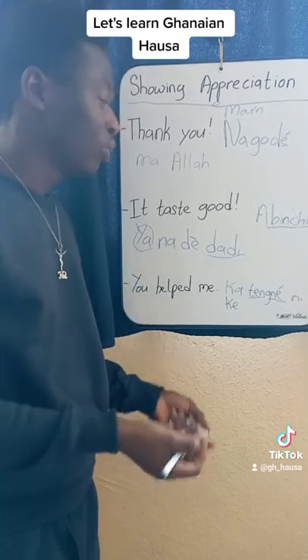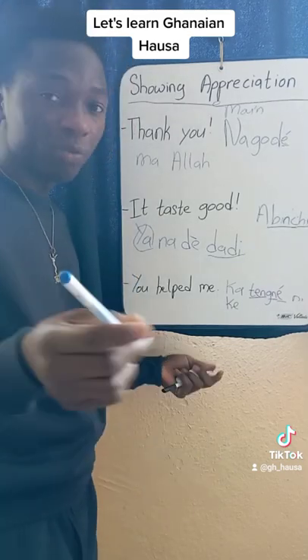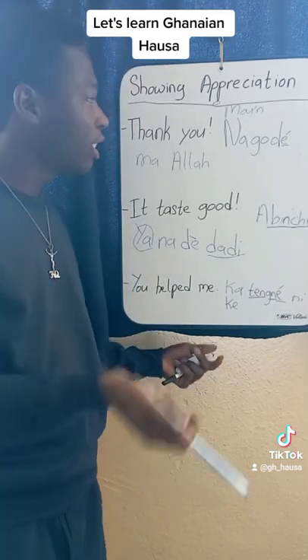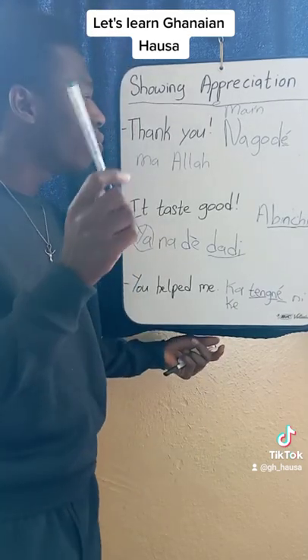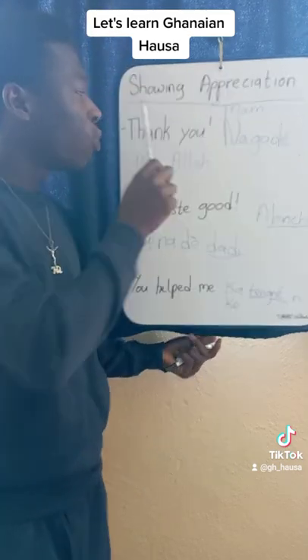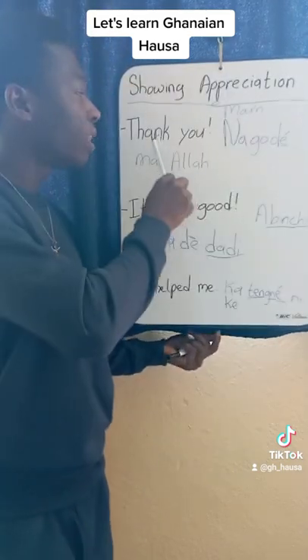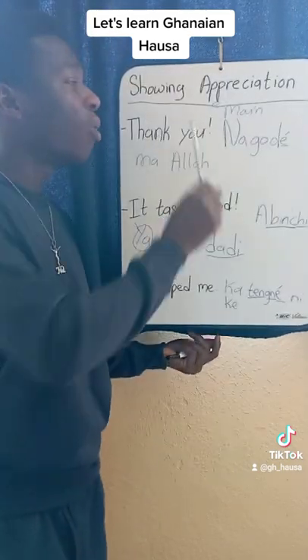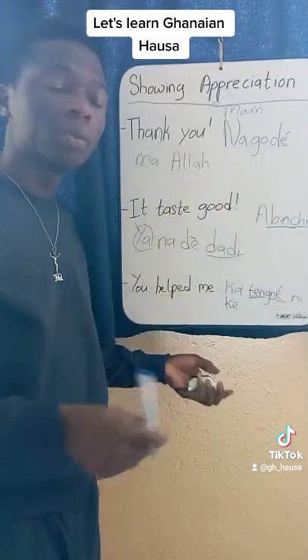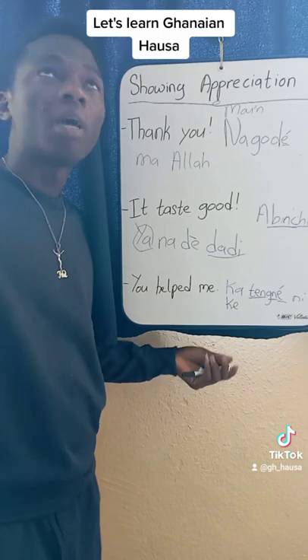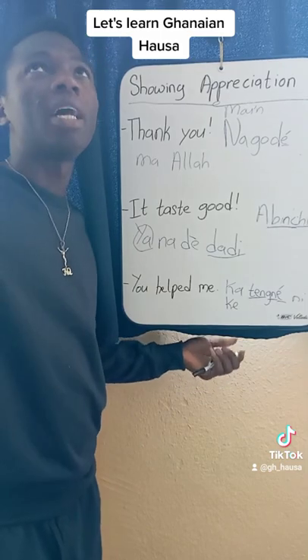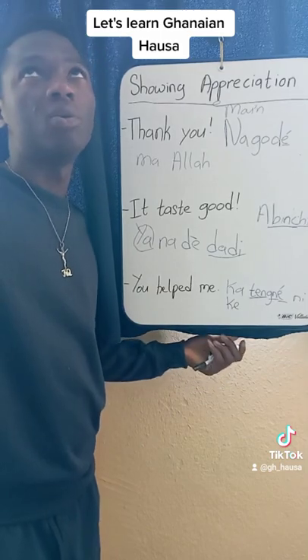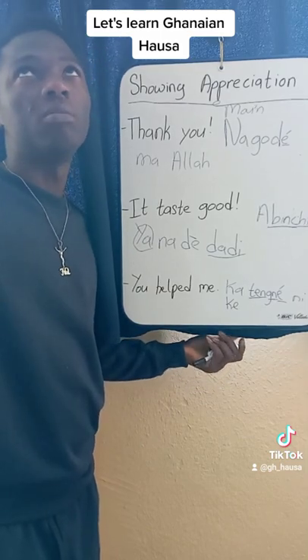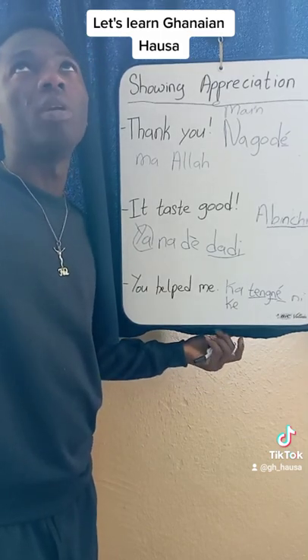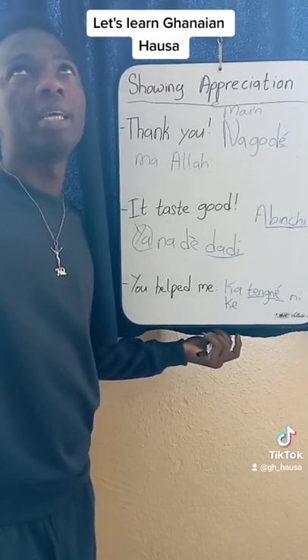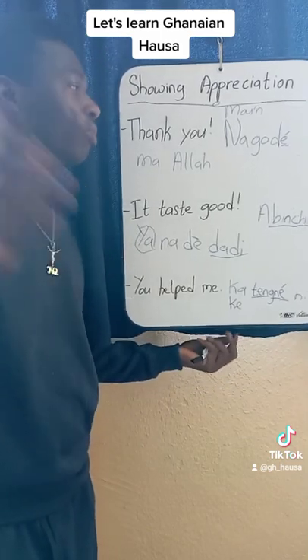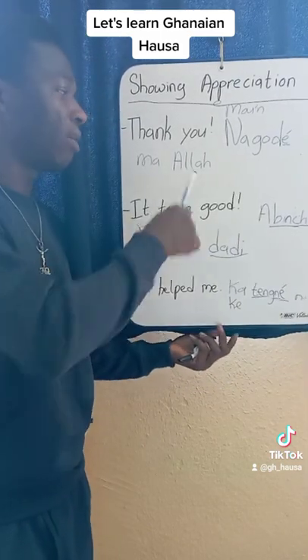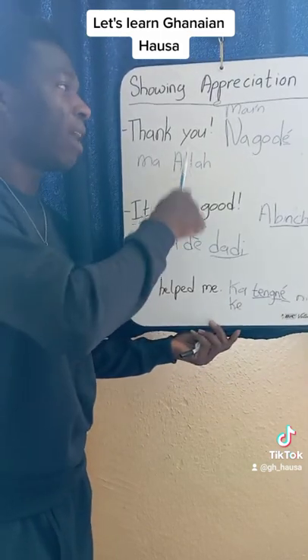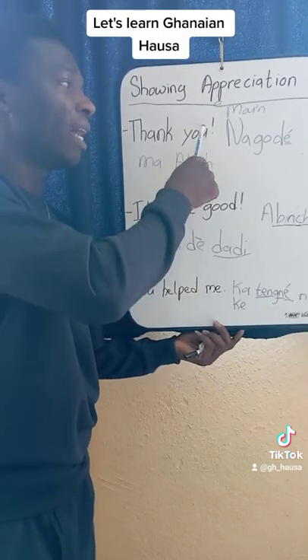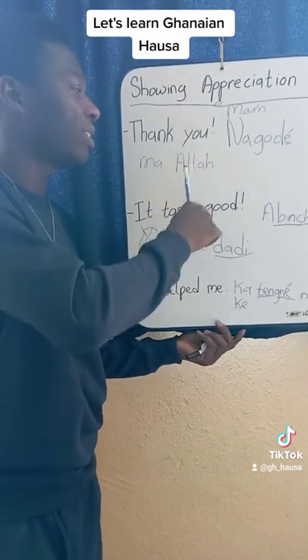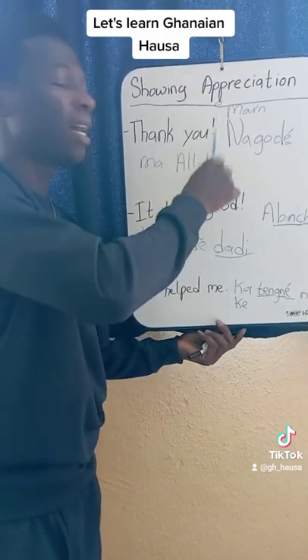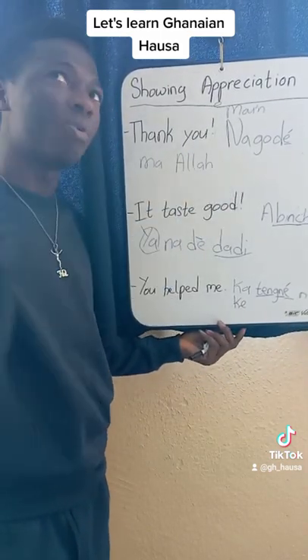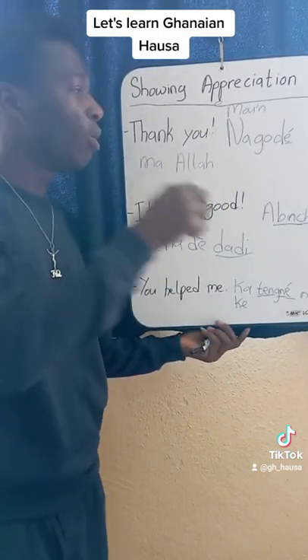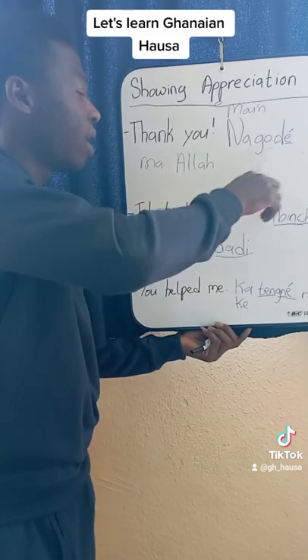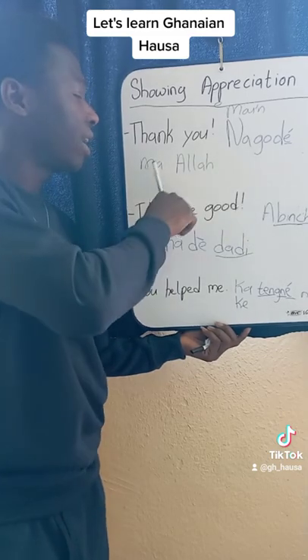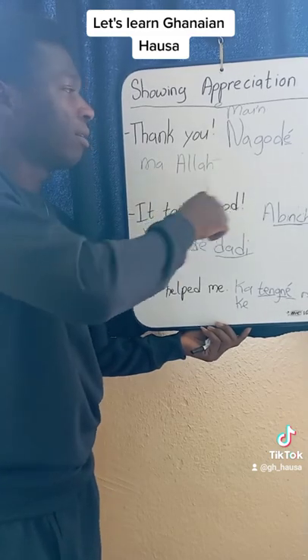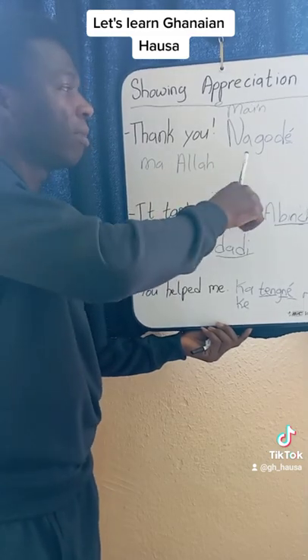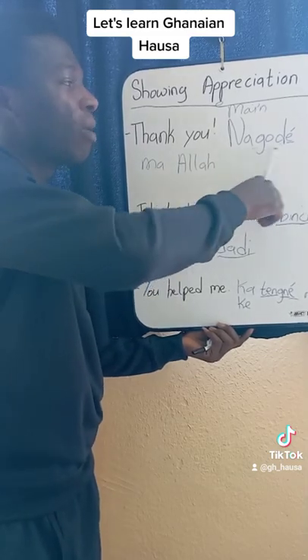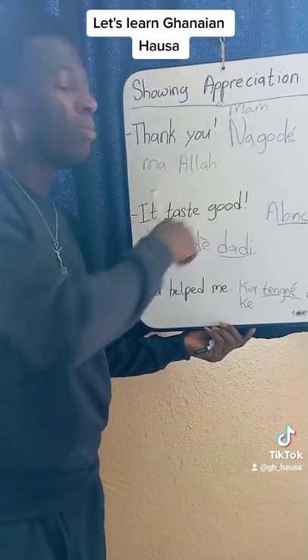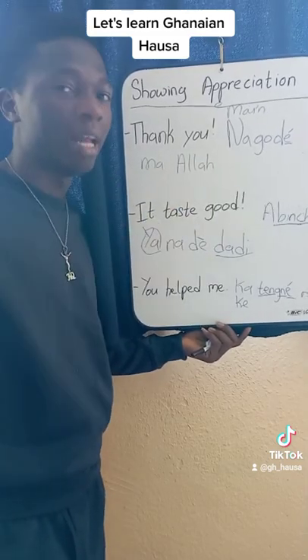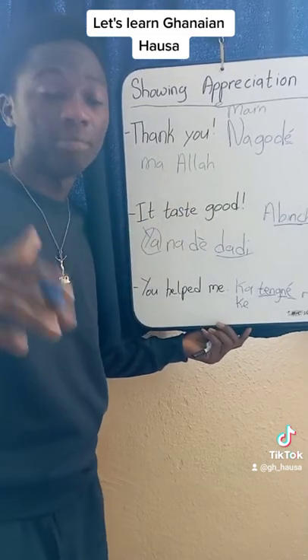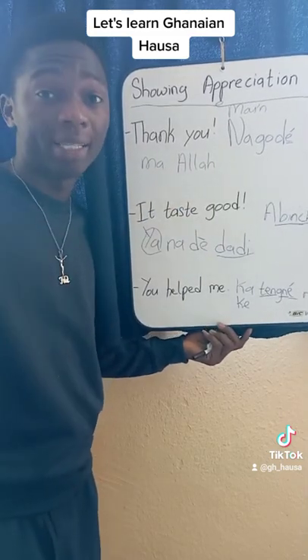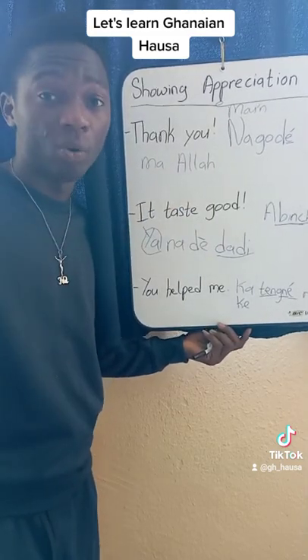So don't forget, if you want to thank God: Allah, Na-gode. God, I thank you. Na-gode ma Allah means I thank God.